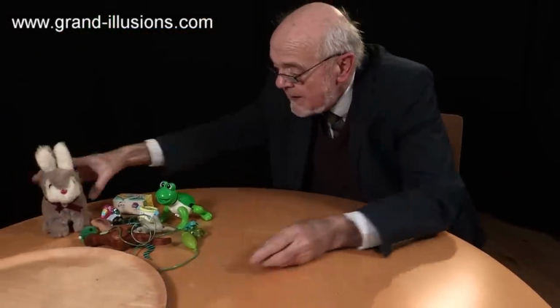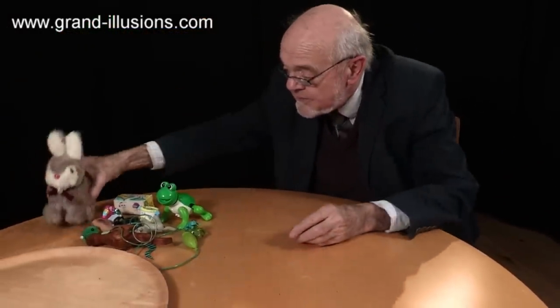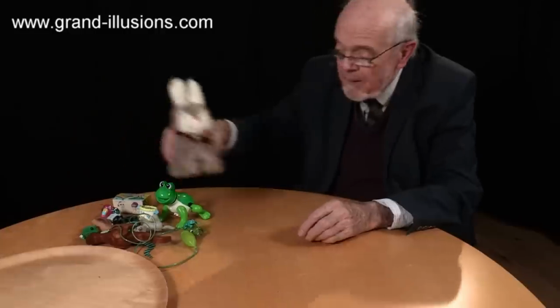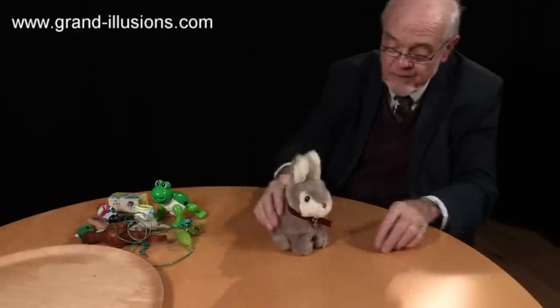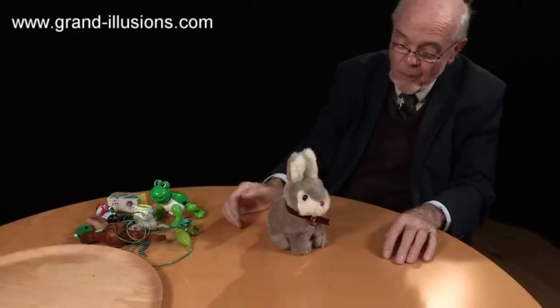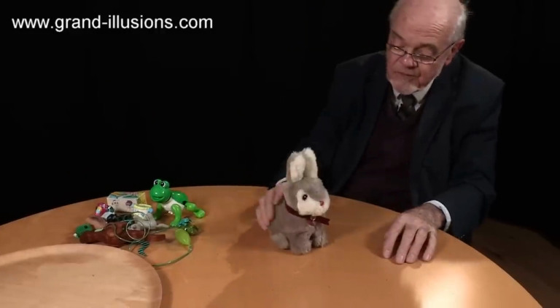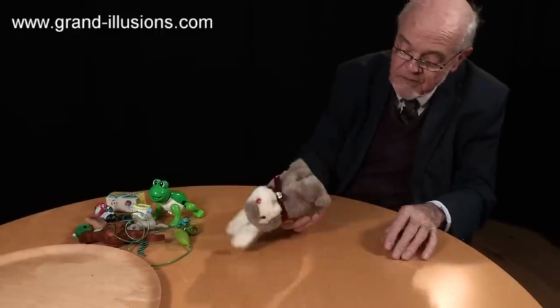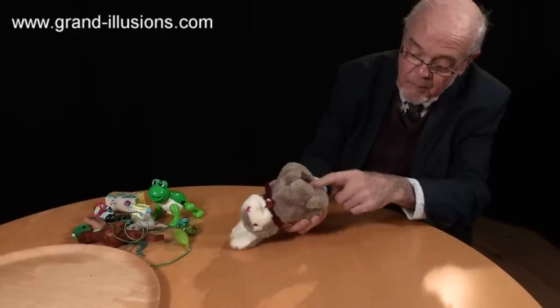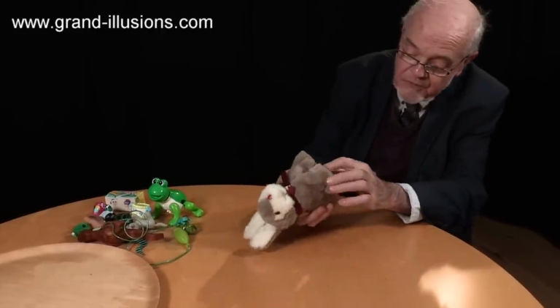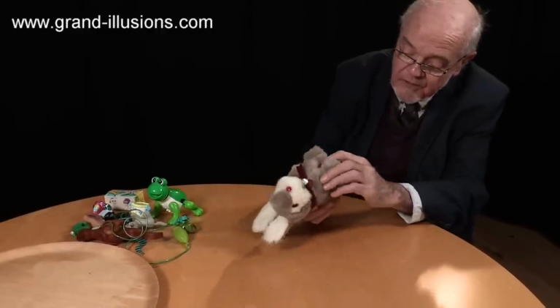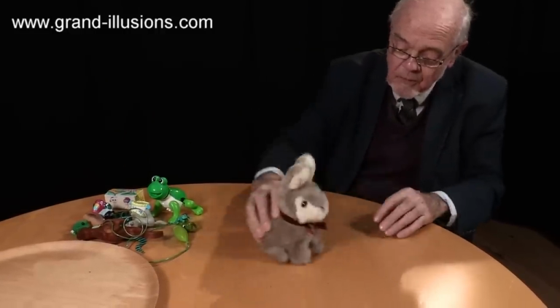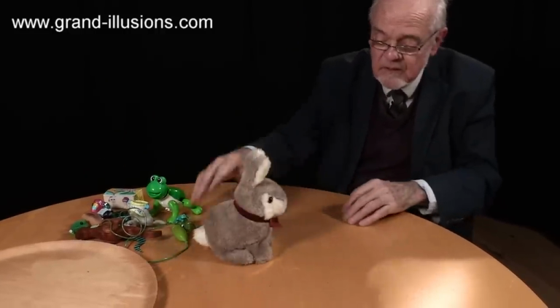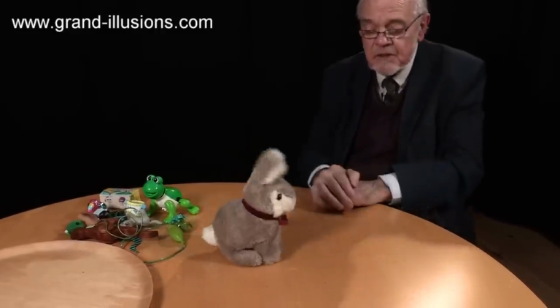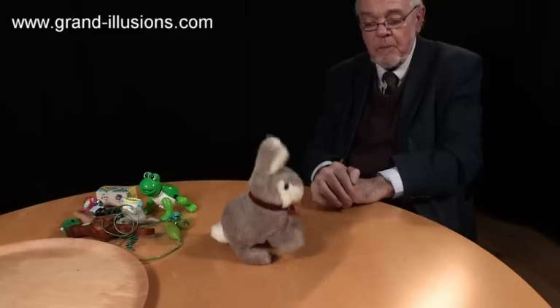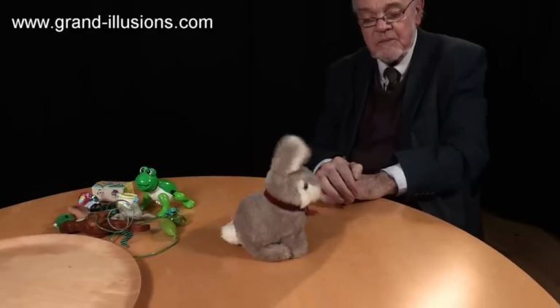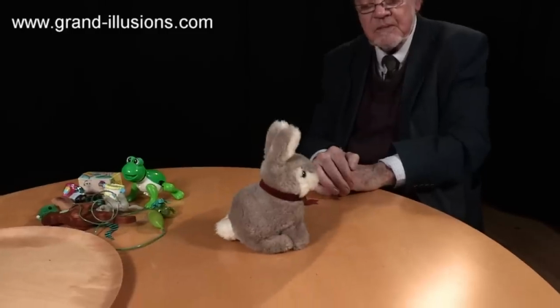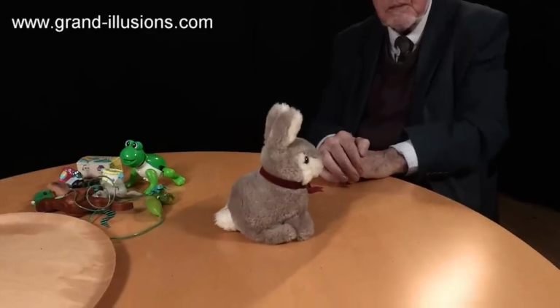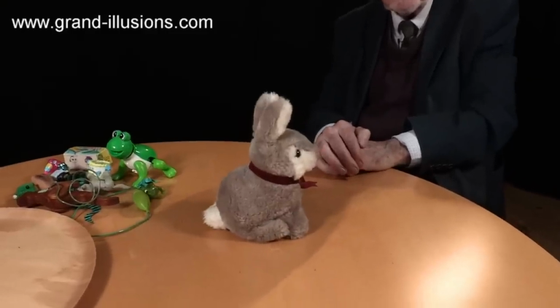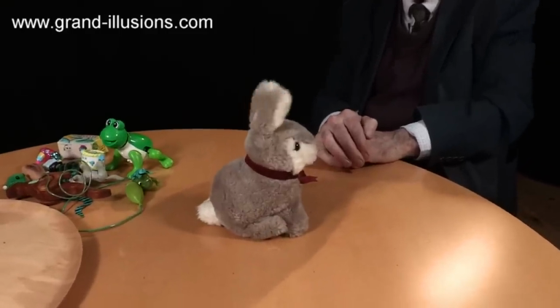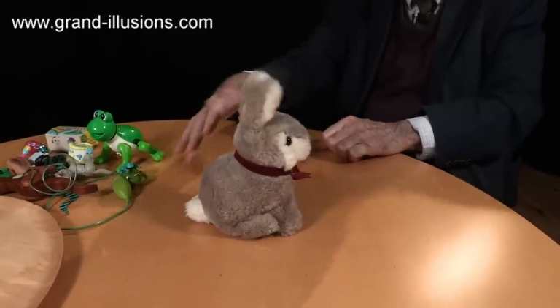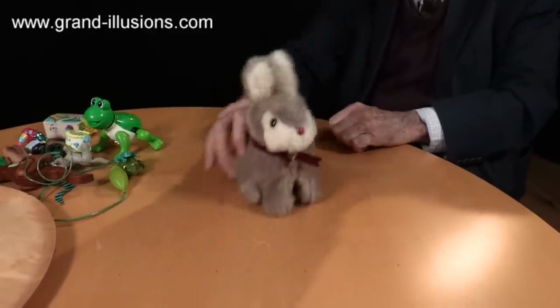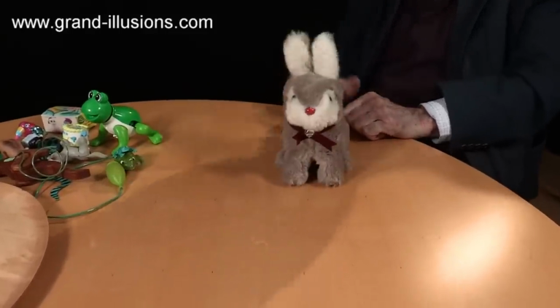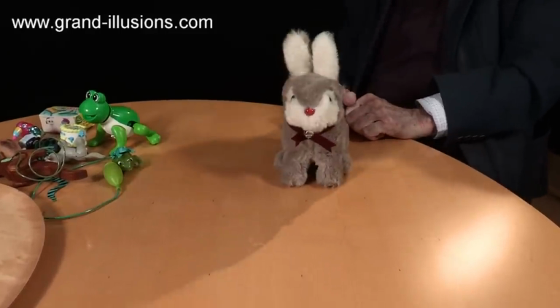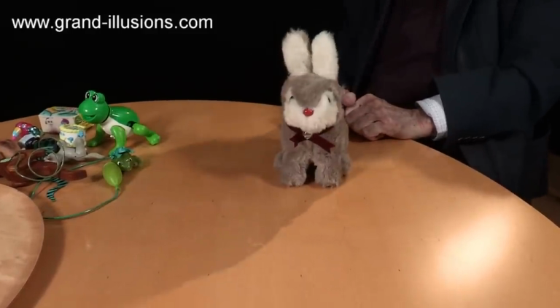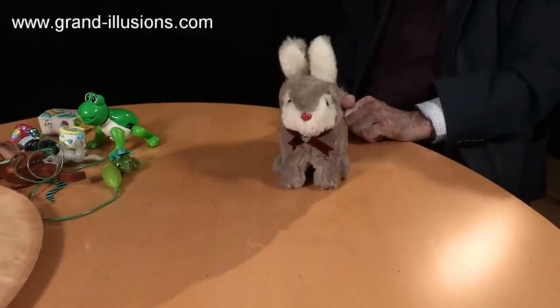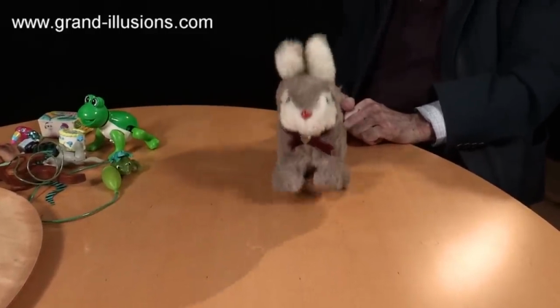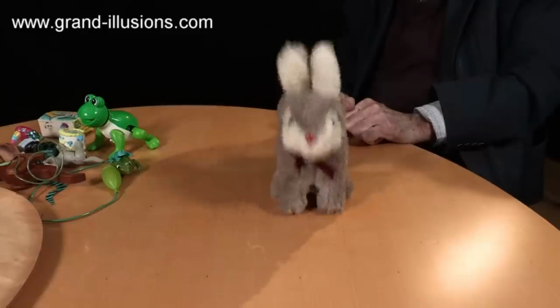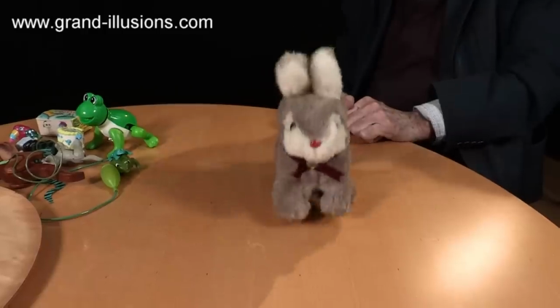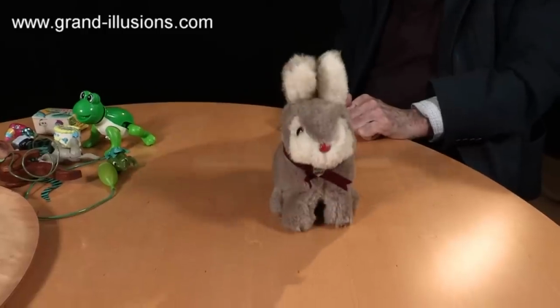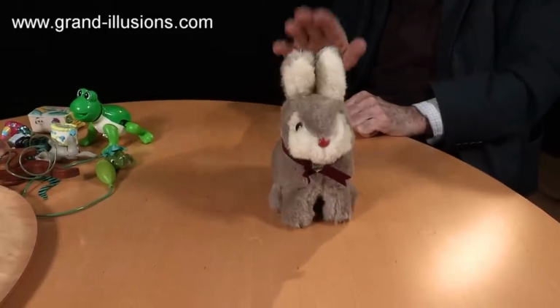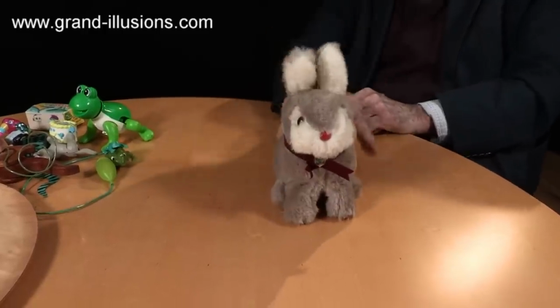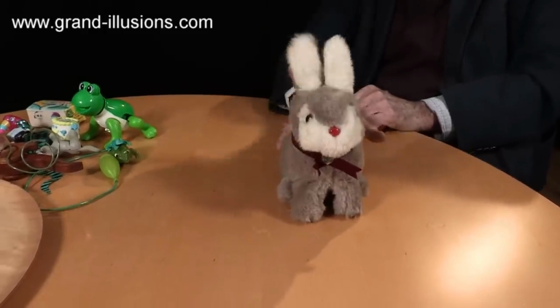And I've even got a battery-operated hopper. This is a bunny rabbit — it's got batteries inside. Turn him on and he's going to hop. Now that is cute, isn't it? And small children would love it because they can stroke it.